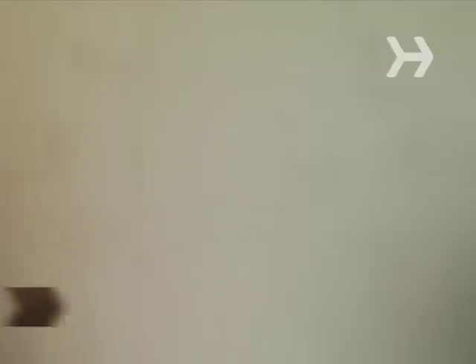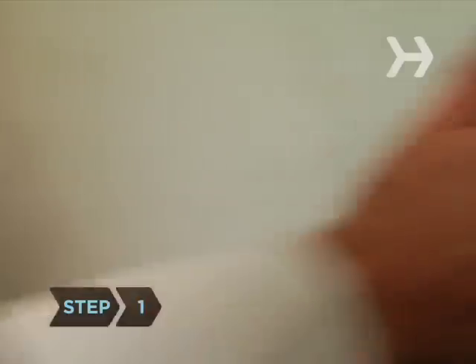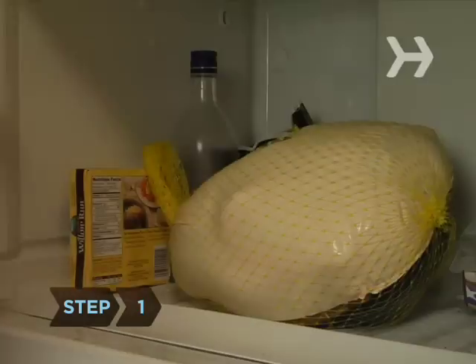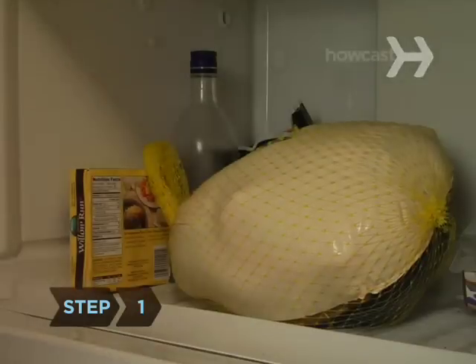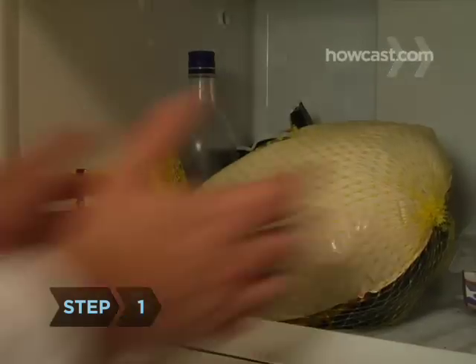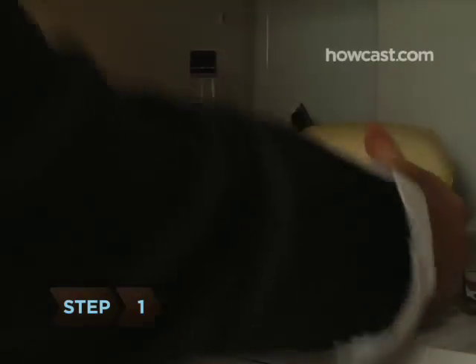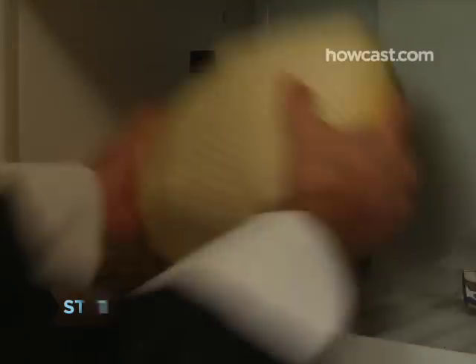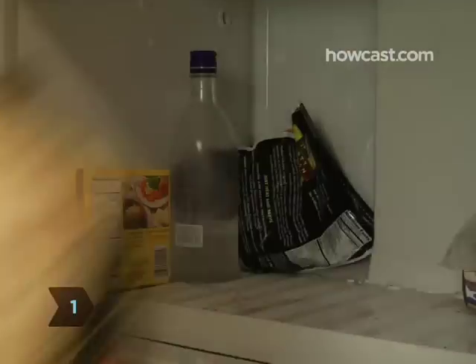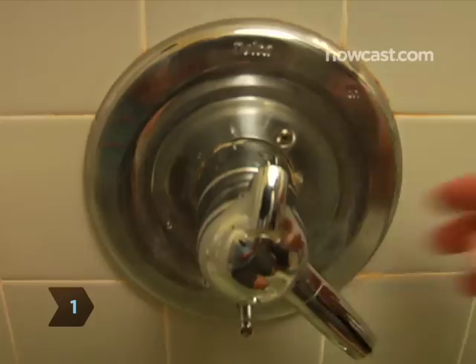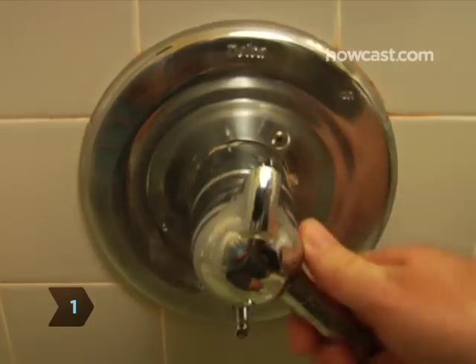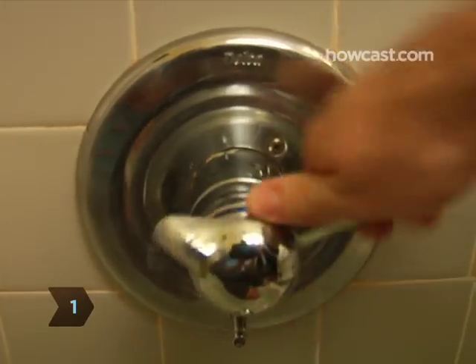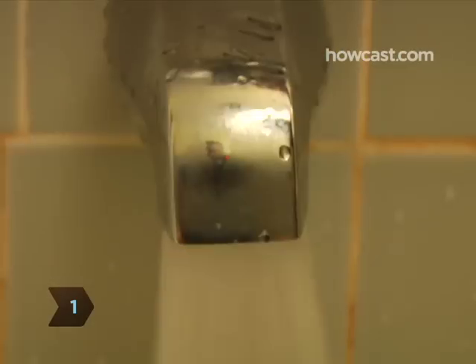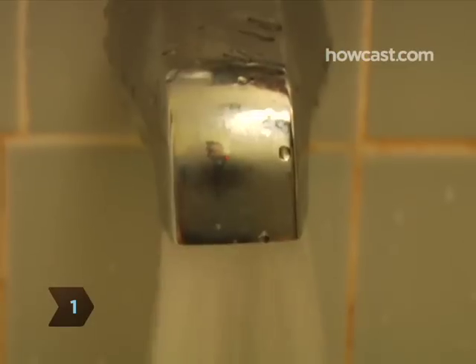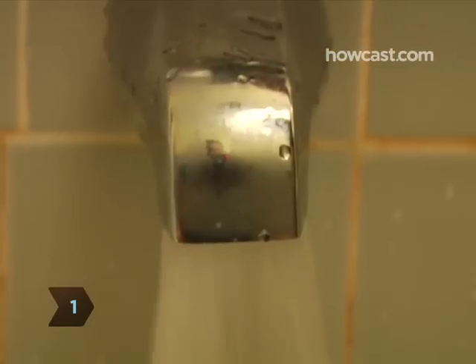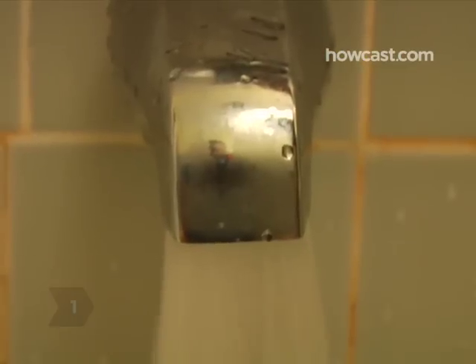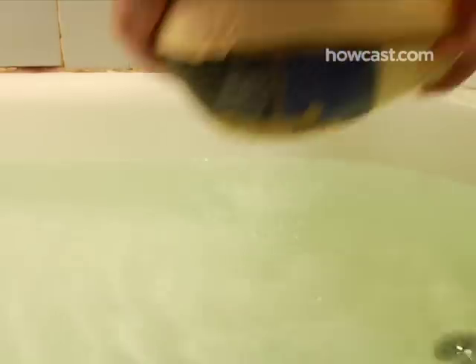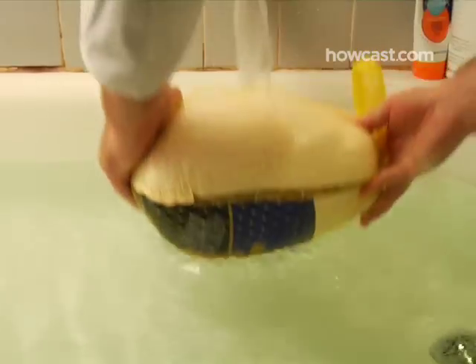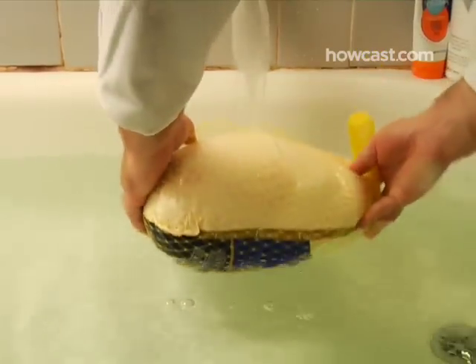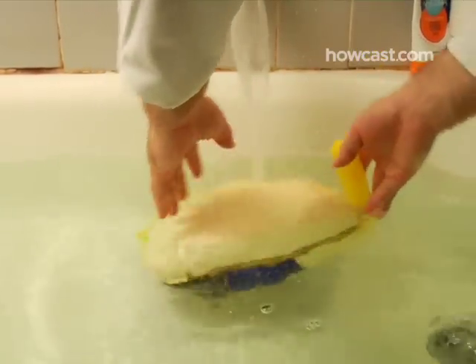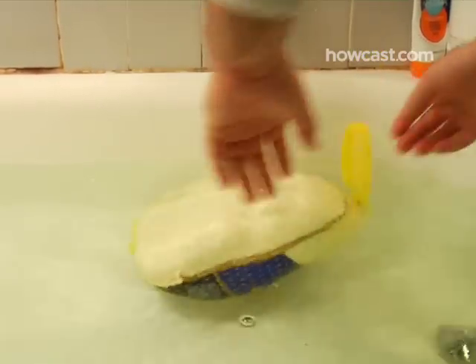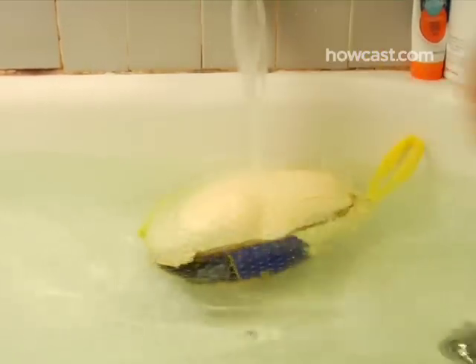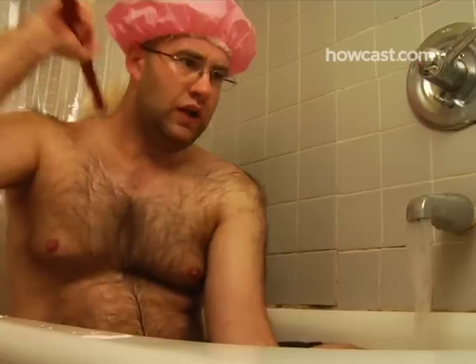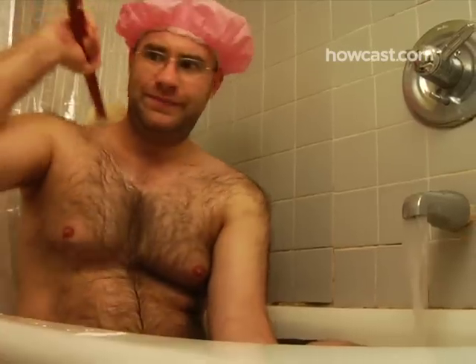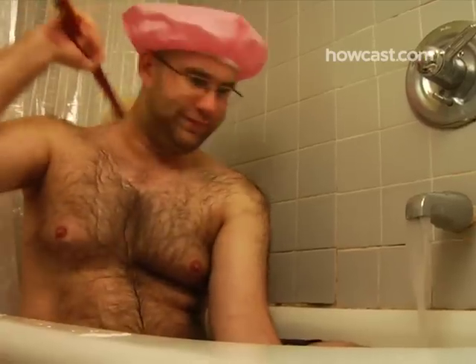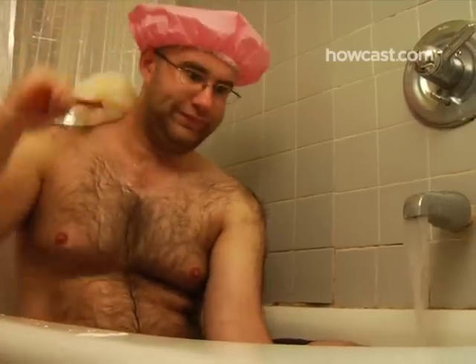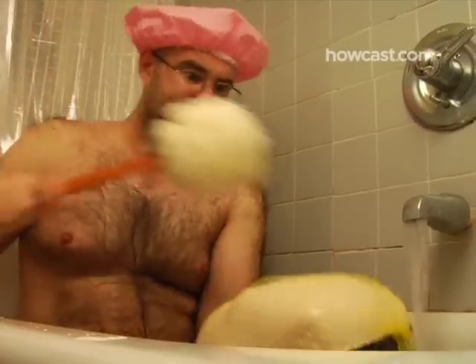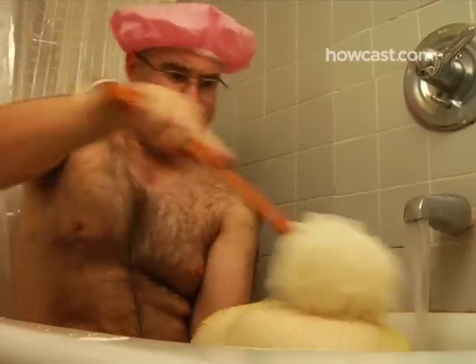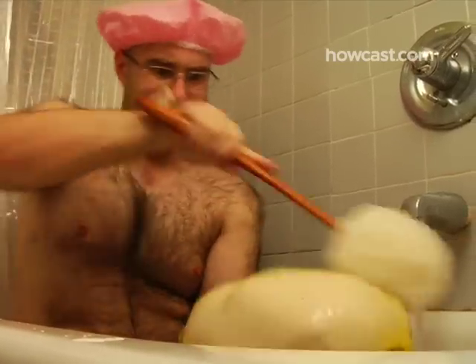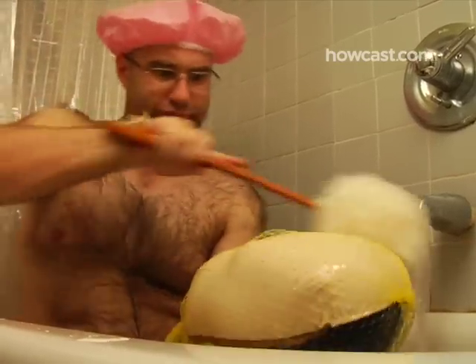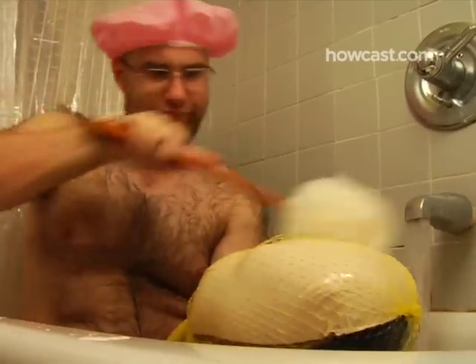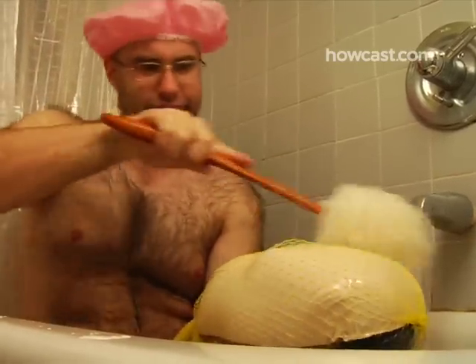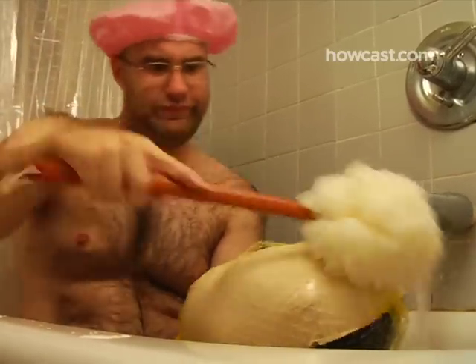Step 1. Forgot to thaw your turkey? Put it, still wrapped, in the sink or tub and cover it with cold water. Replace the water every half hour. It will take about 30 minutes per pound to thaw completely.